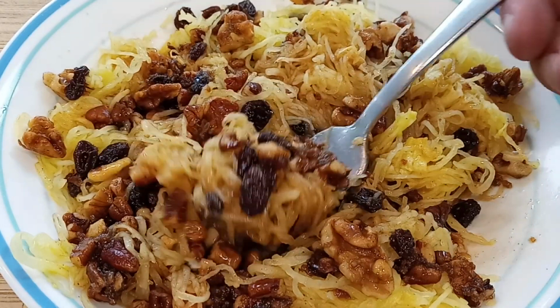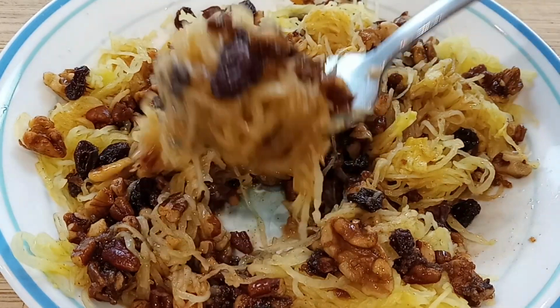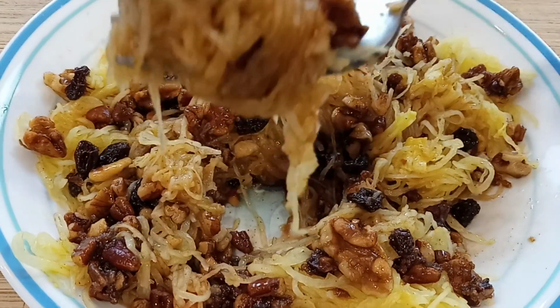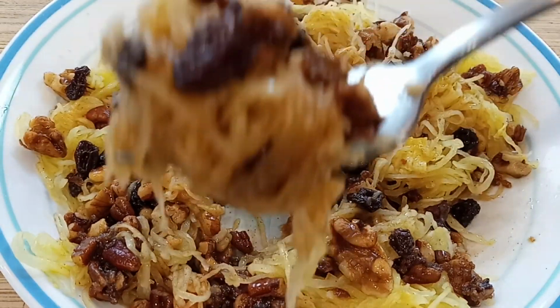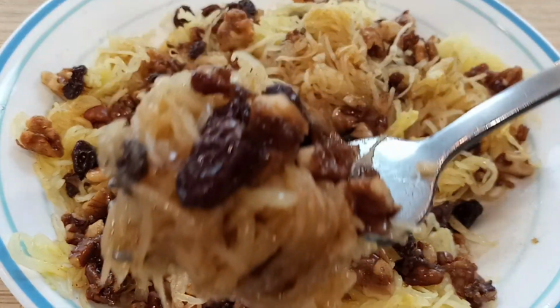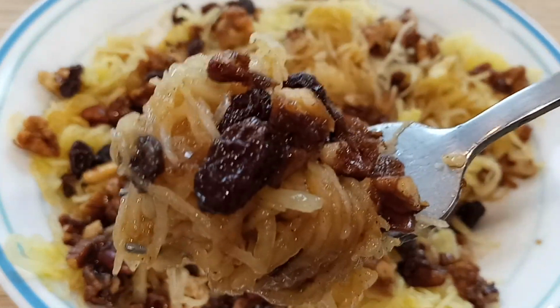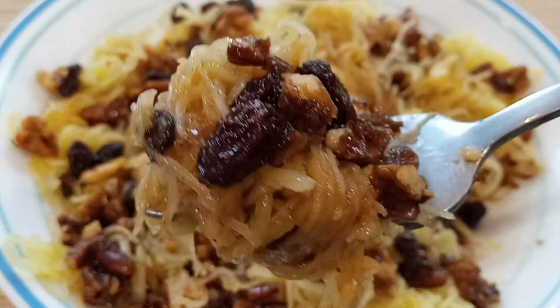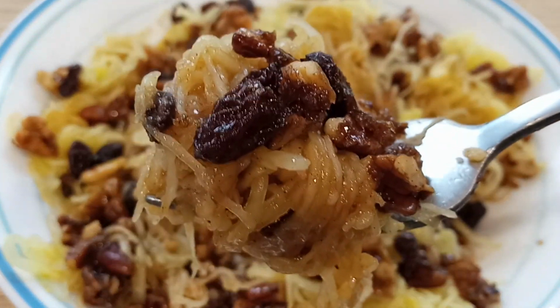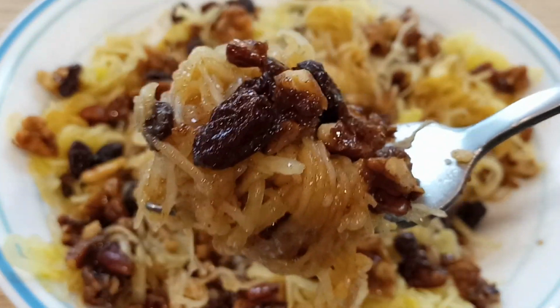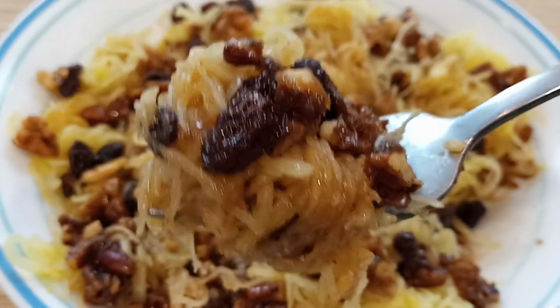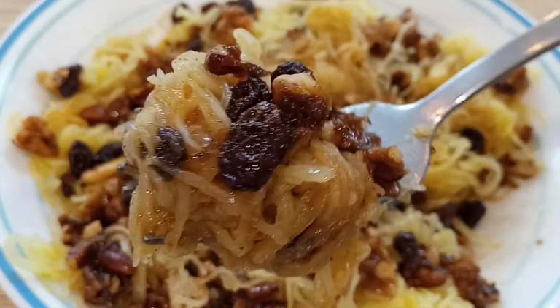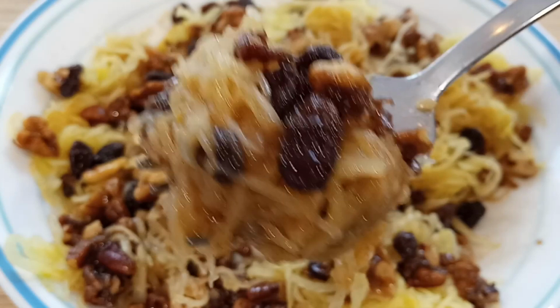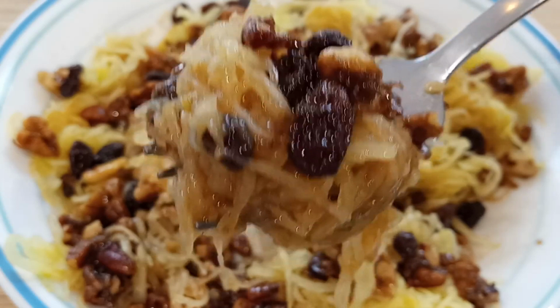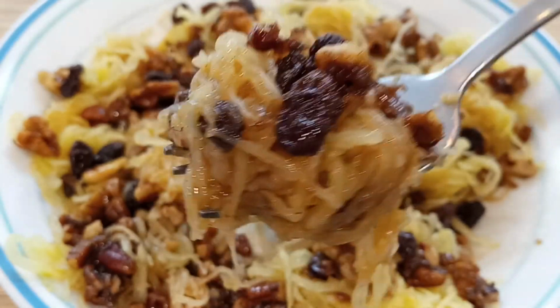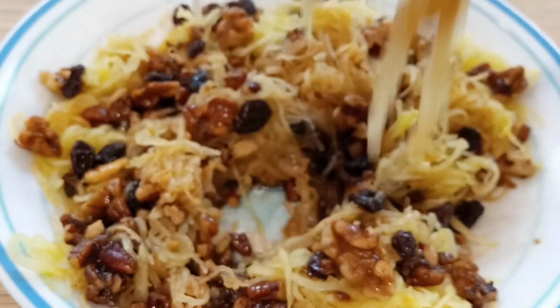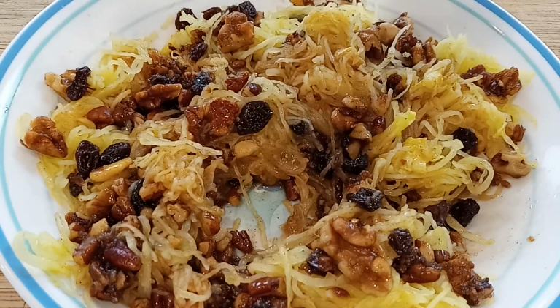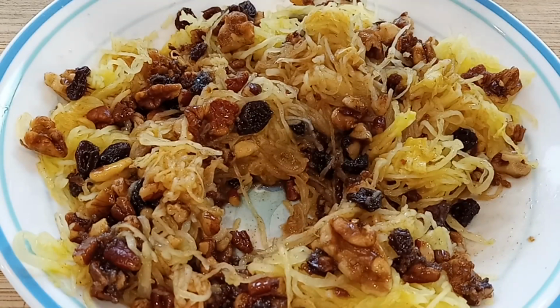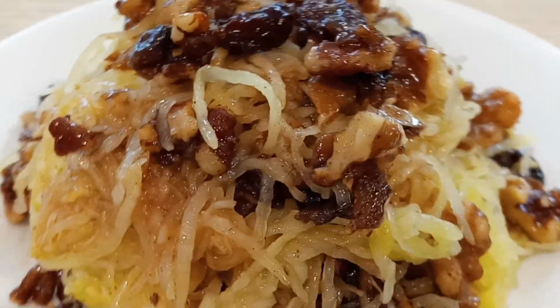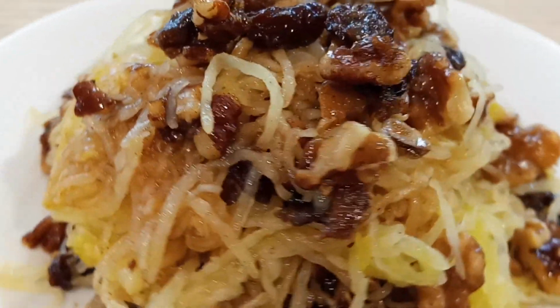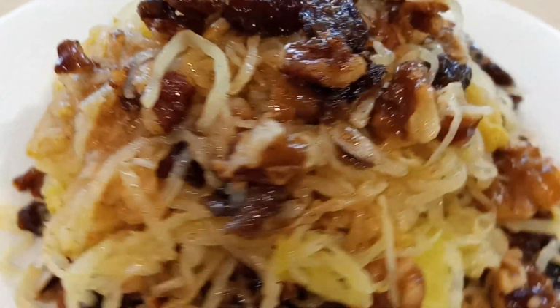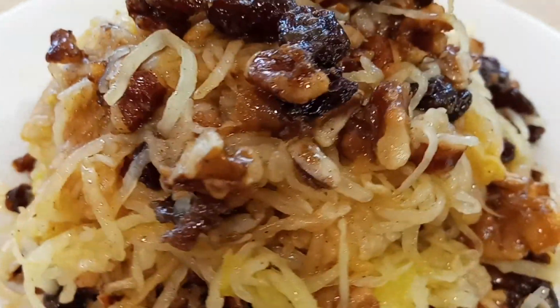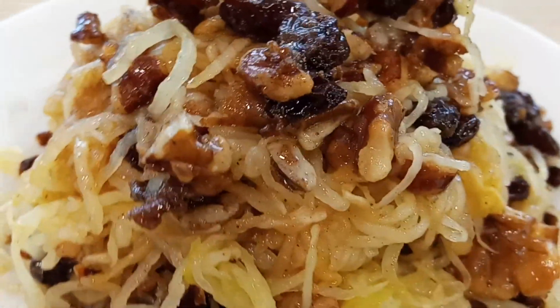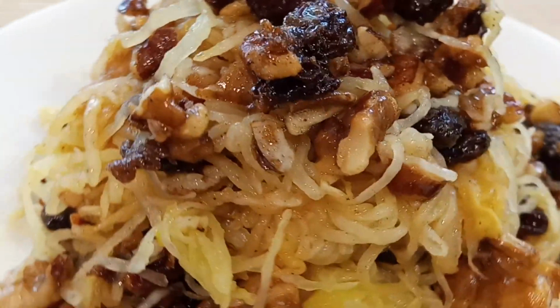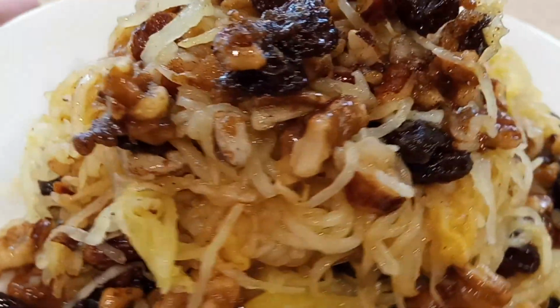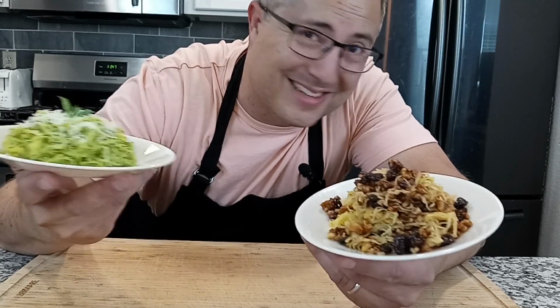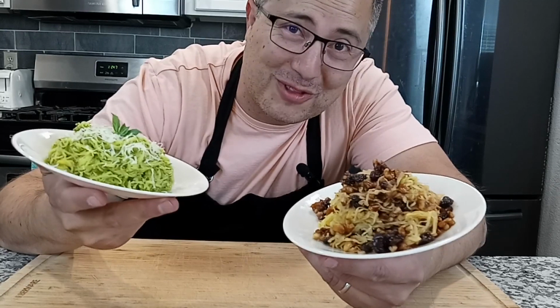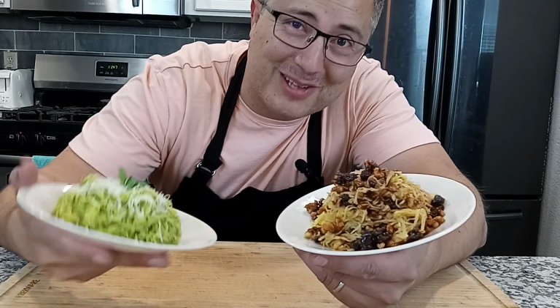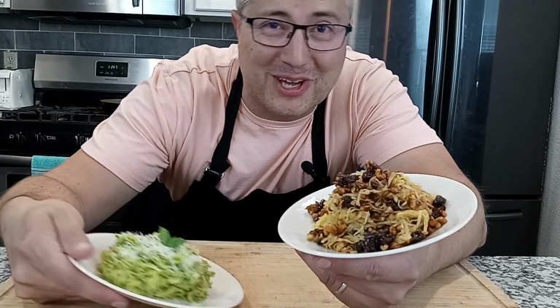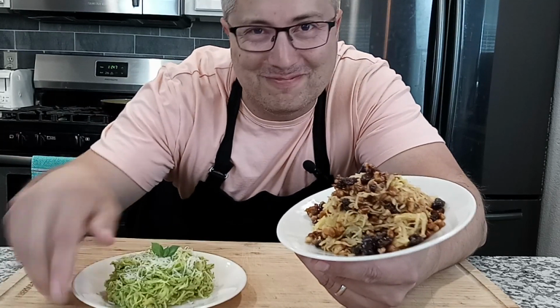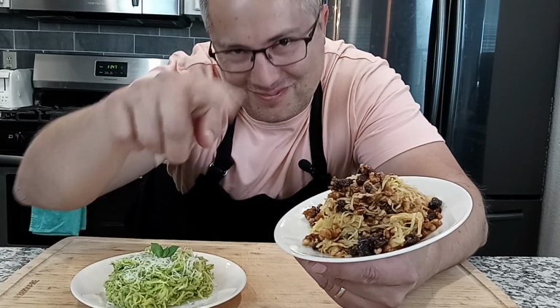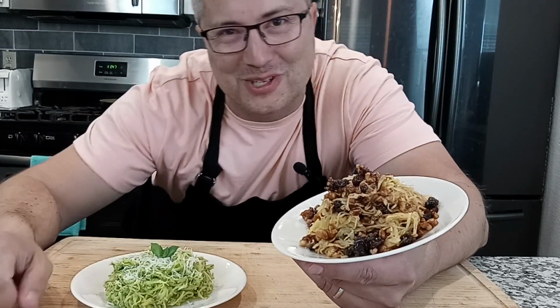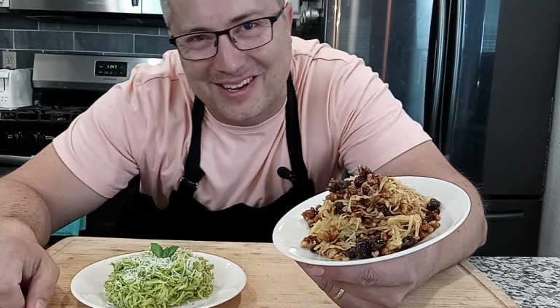This is a fun little dessert — I mean, you're eating squash, but it tastes so good. It's such a light dessert that doesn't leave you feeling heavy afterwards, which is always nice. It's sweet and simple. And that's it for the spaghetti squash, guys. We'll see you next time.